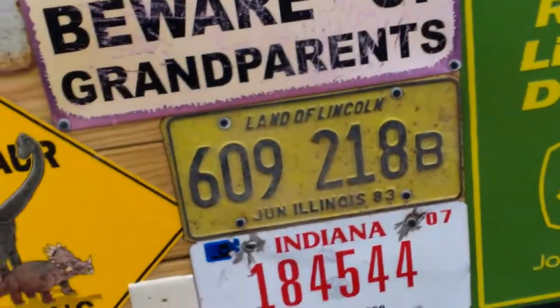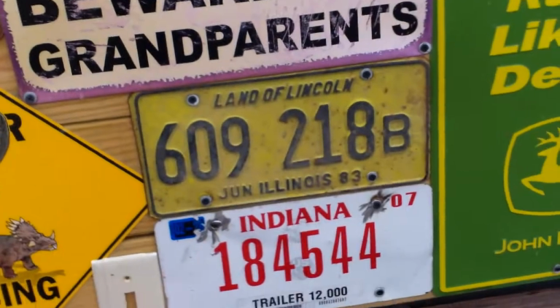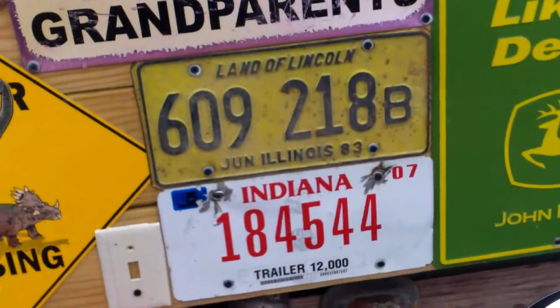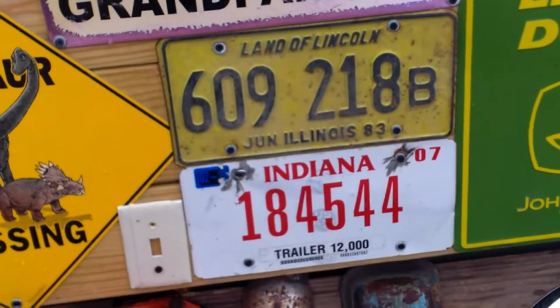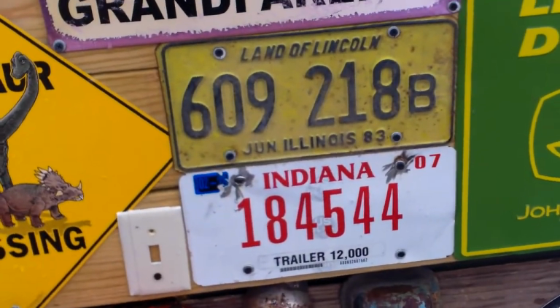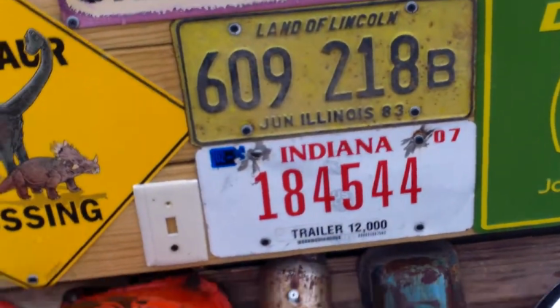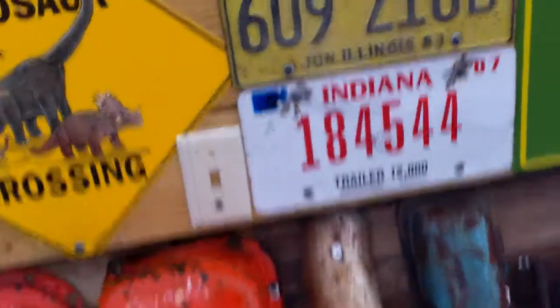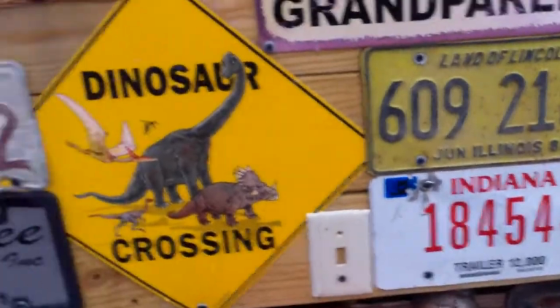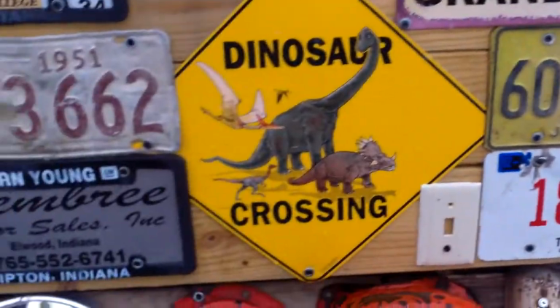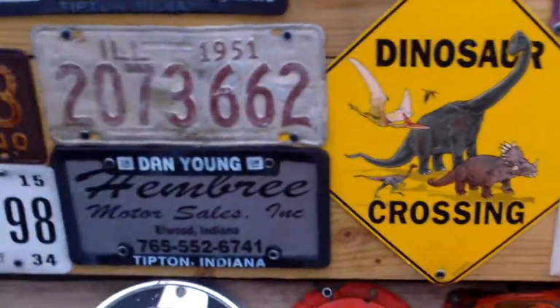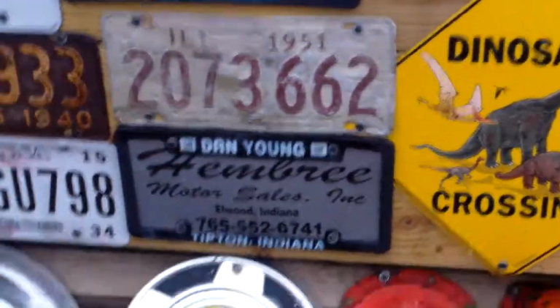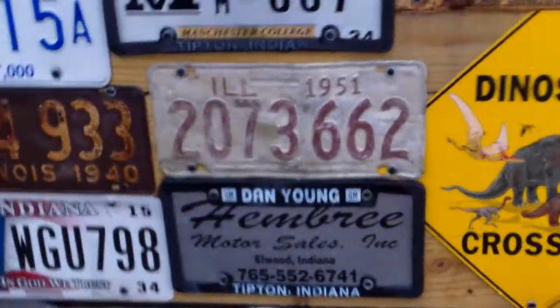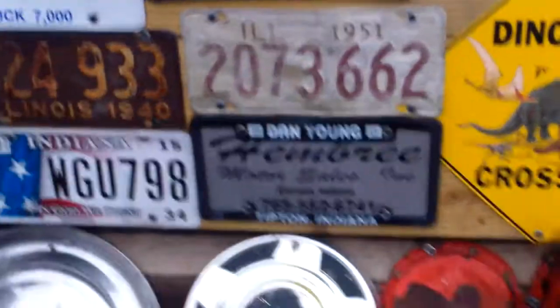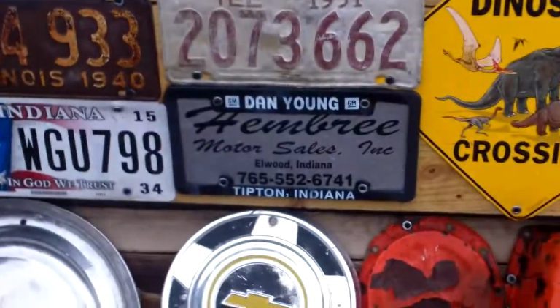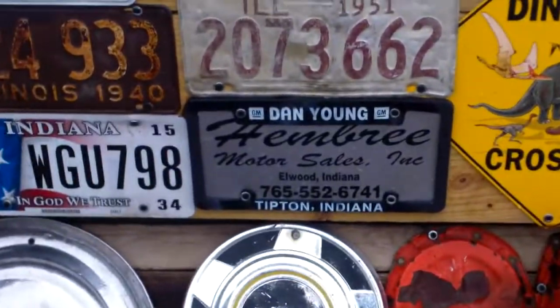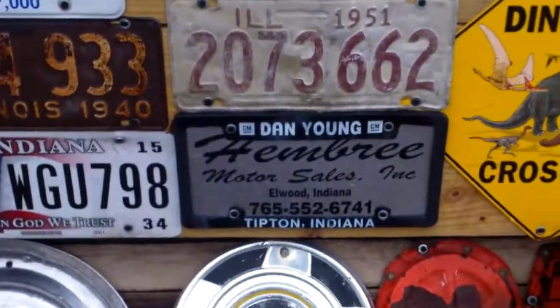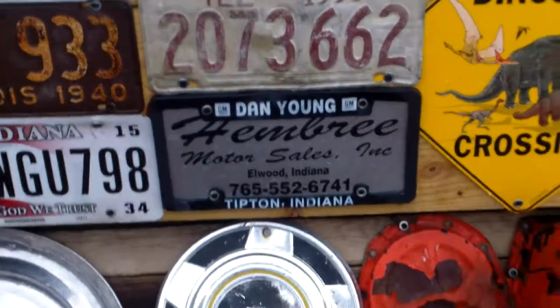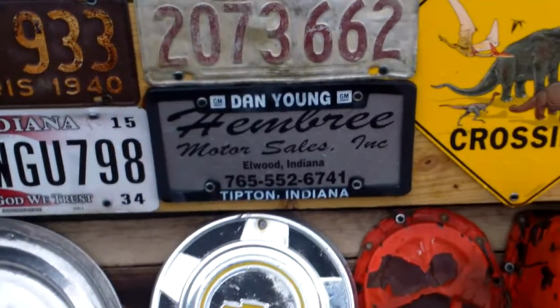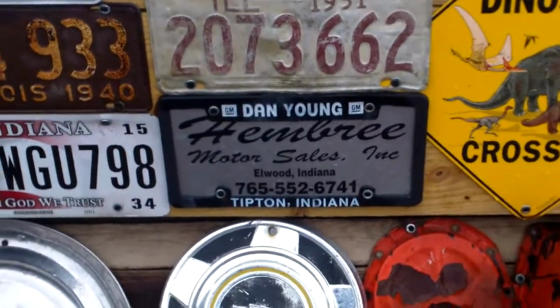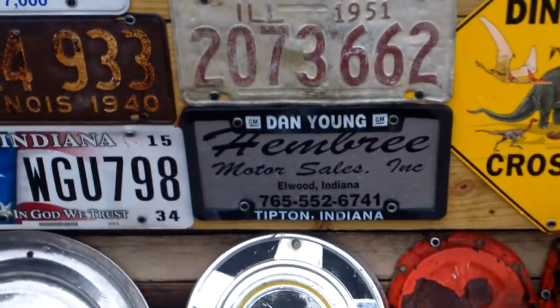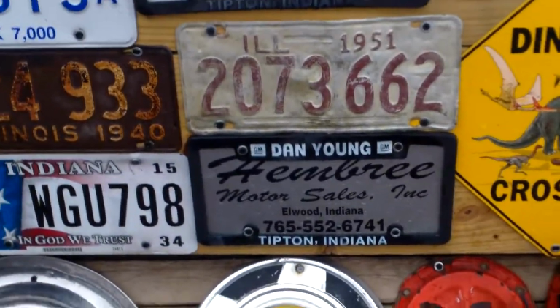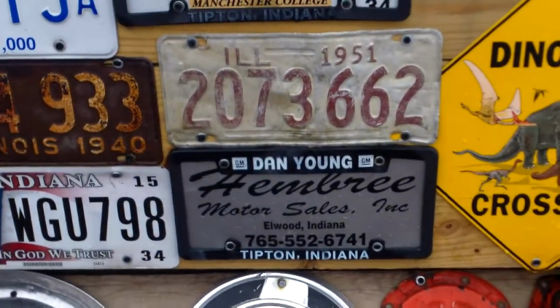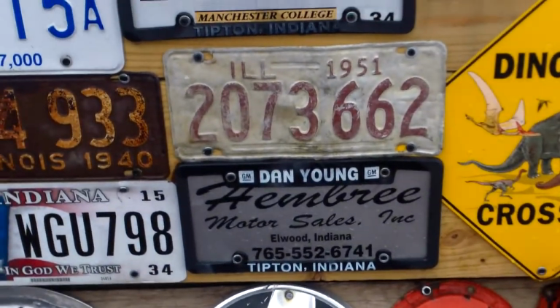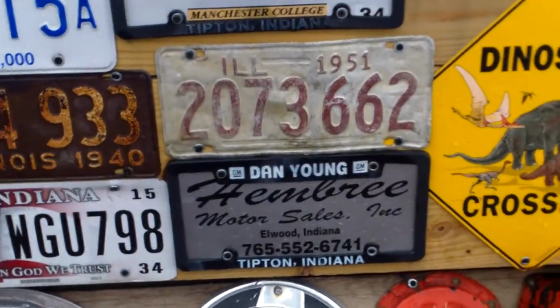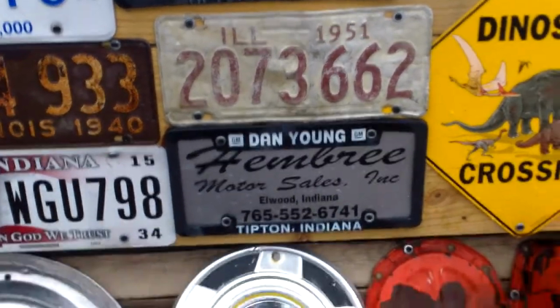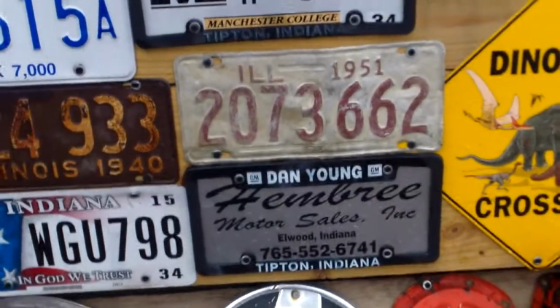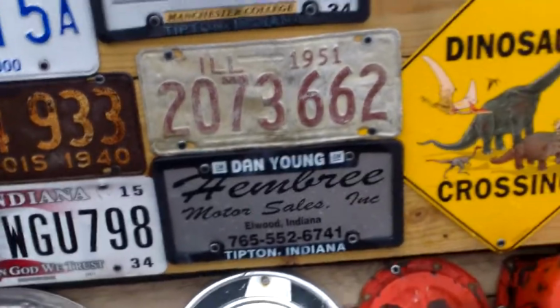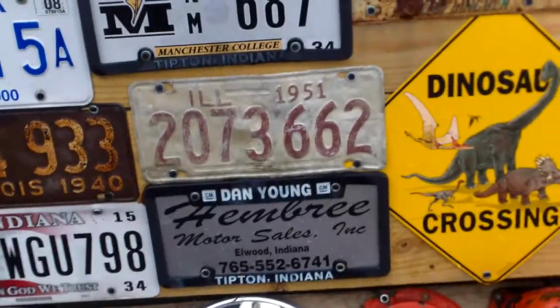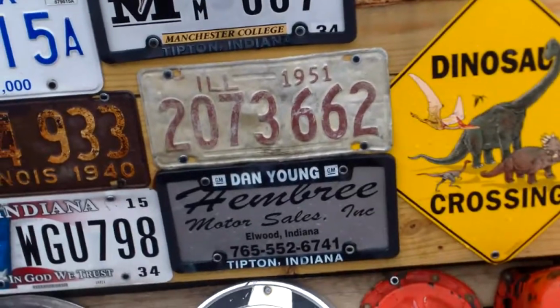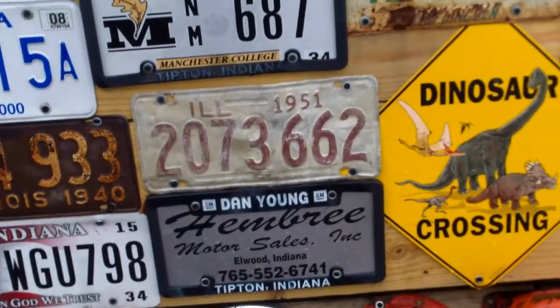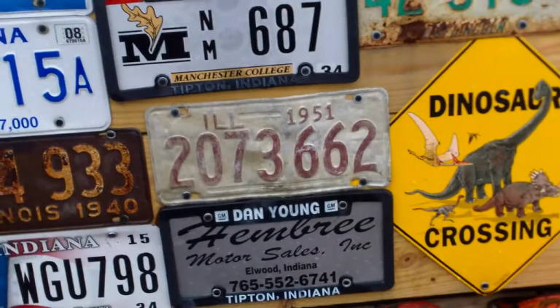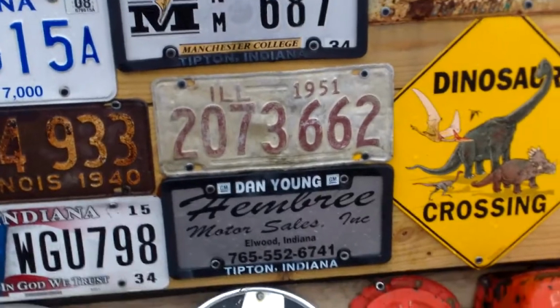That one's off my dad's trailer — that's where Papa got his Trailblazer, the Hembree Motor Sales.